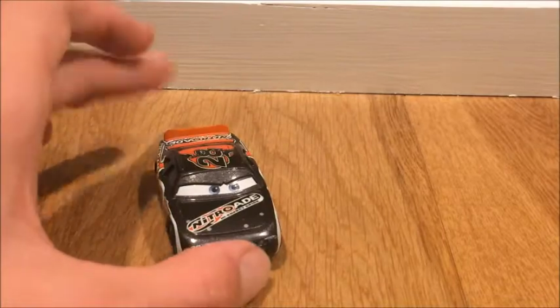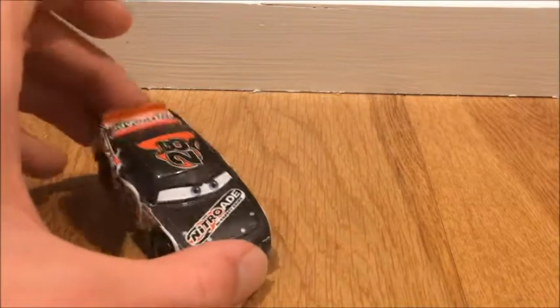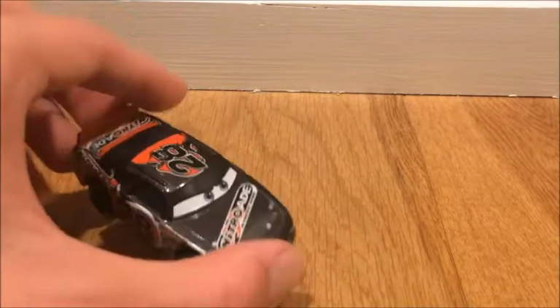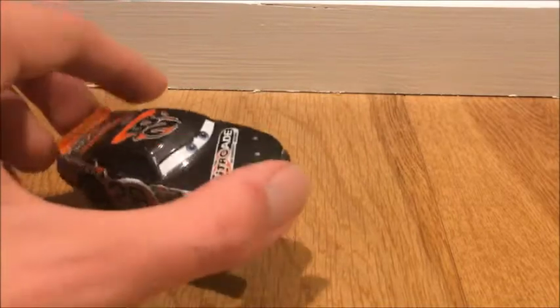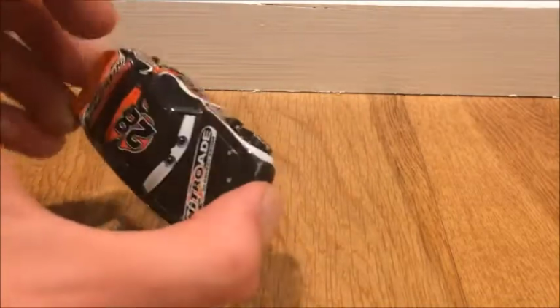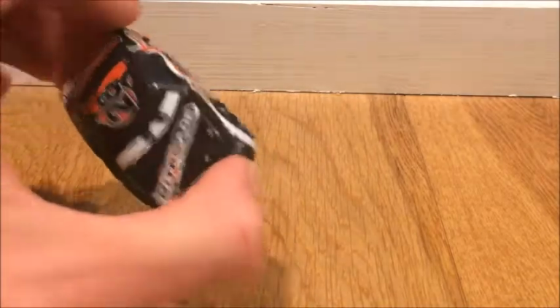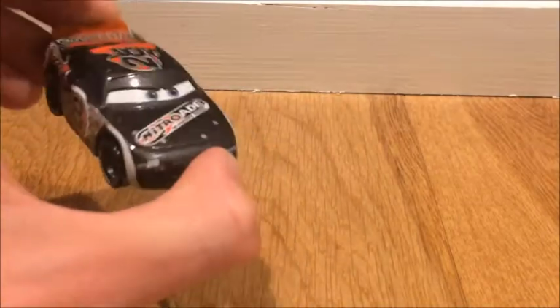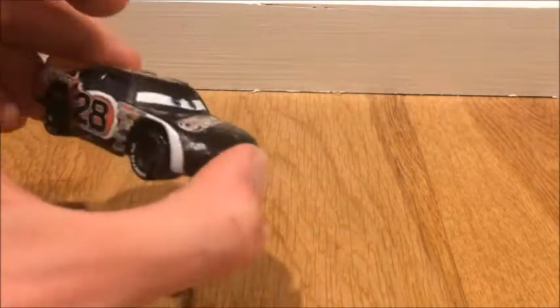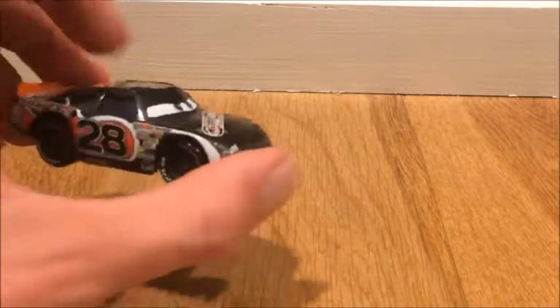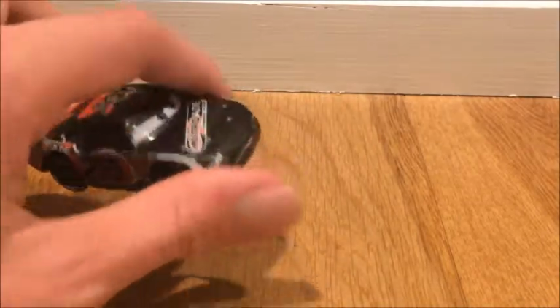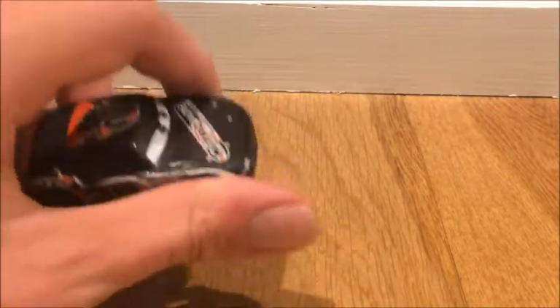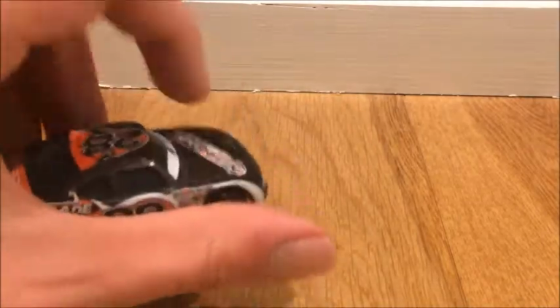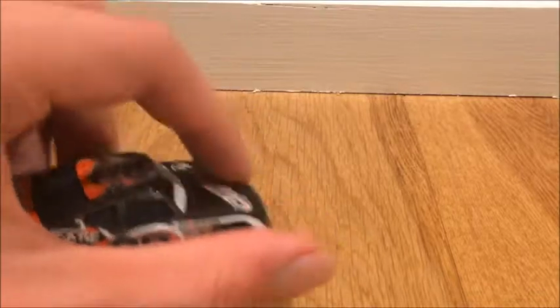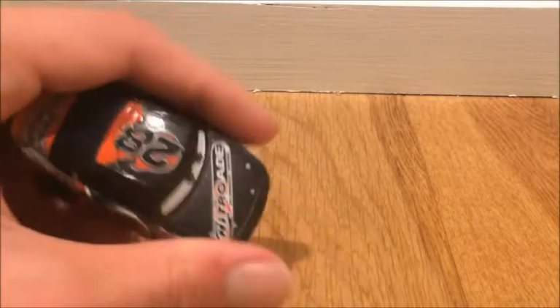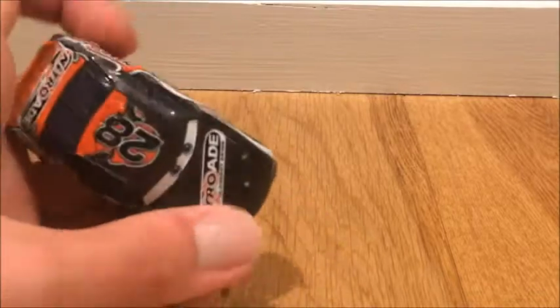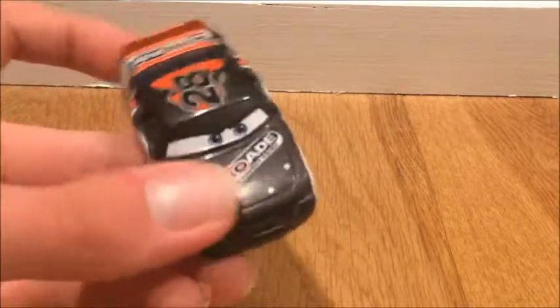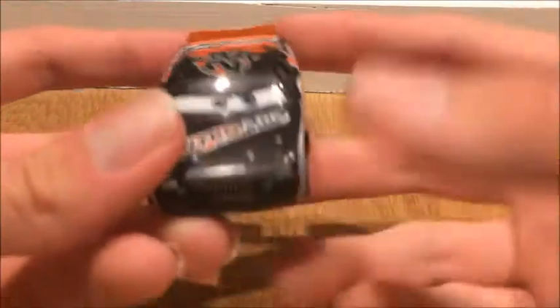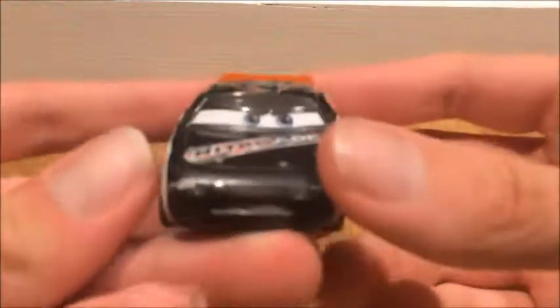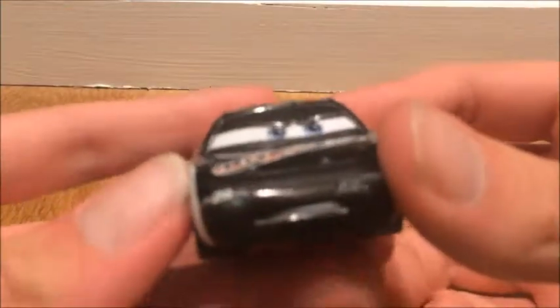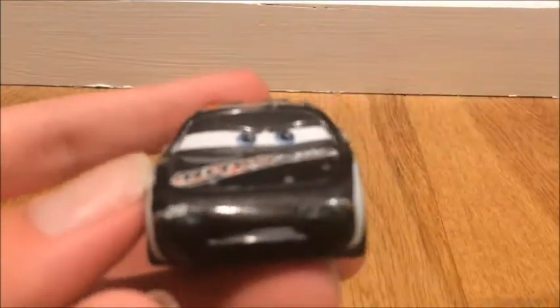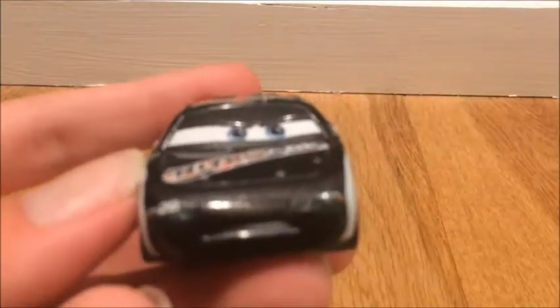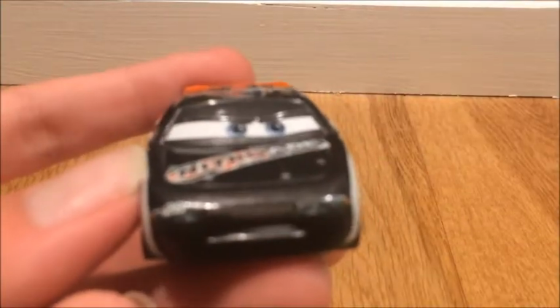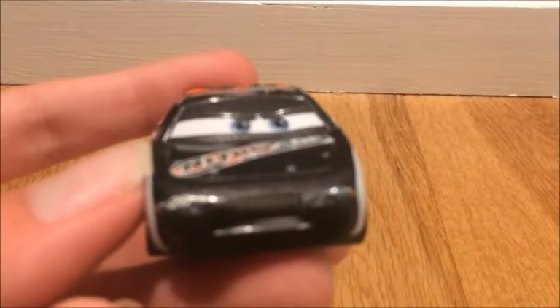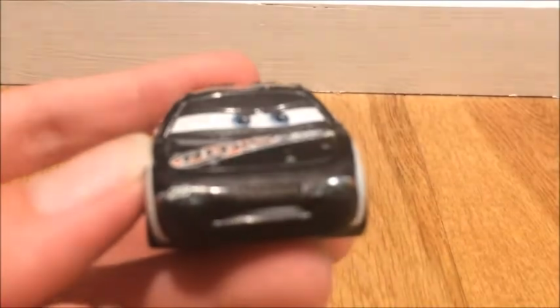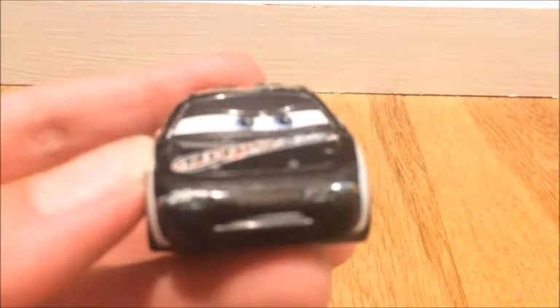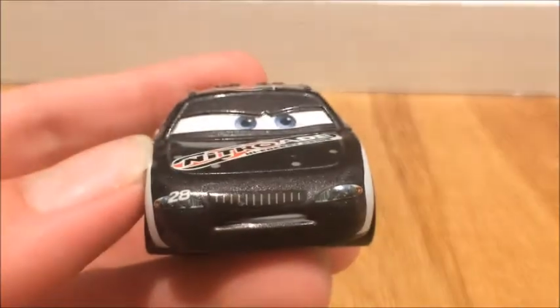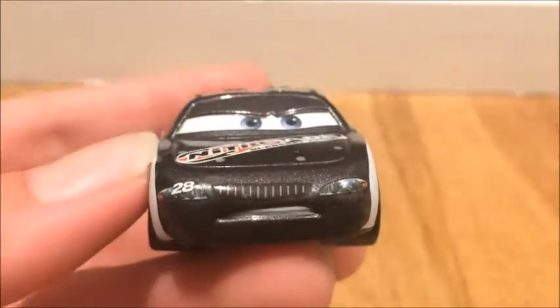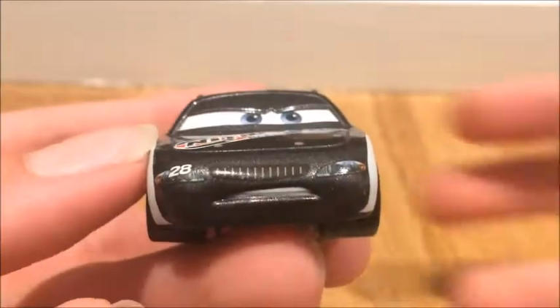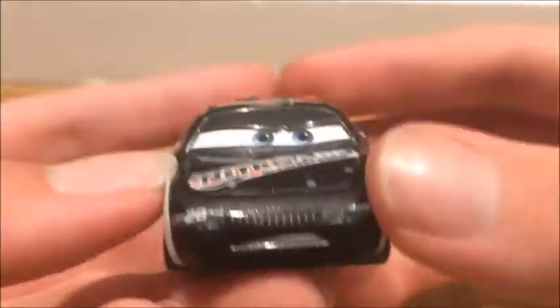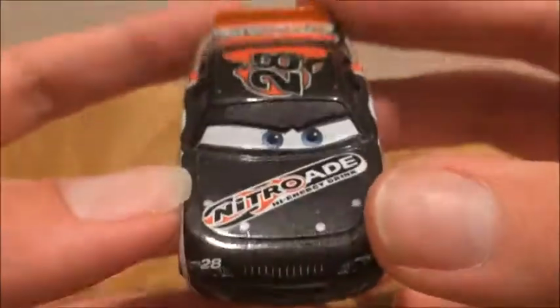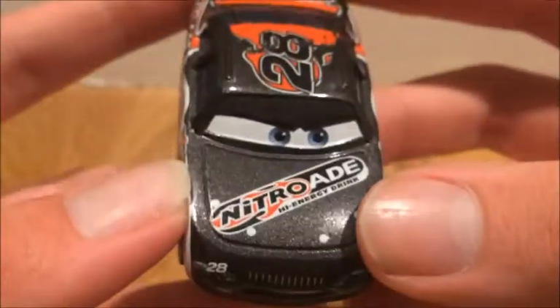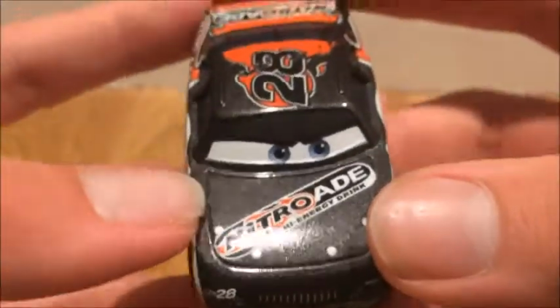This is the Cars 1 2006 model and this is the 2013 release. You can see he has that aggressive expression — I really actually like this expression.